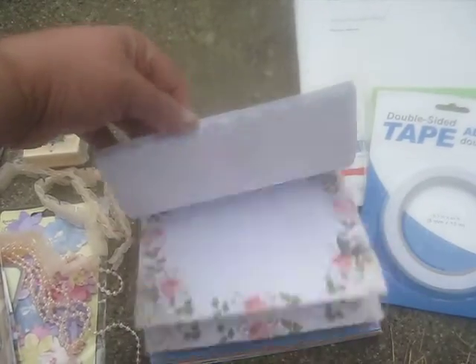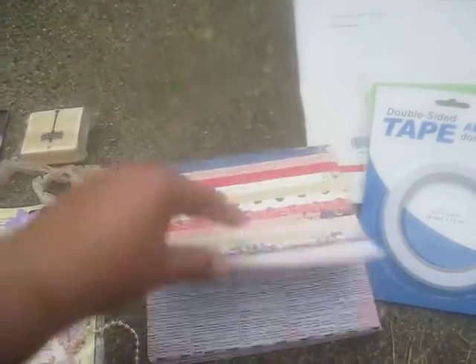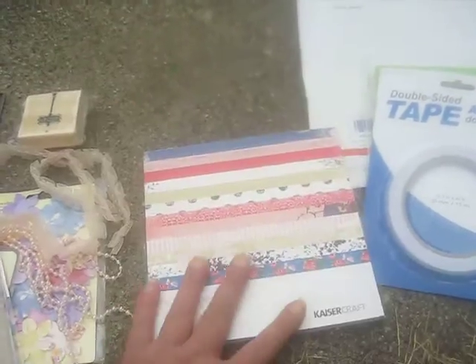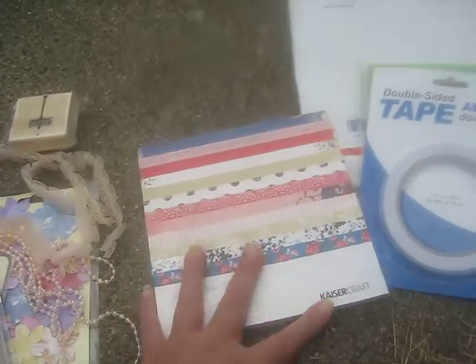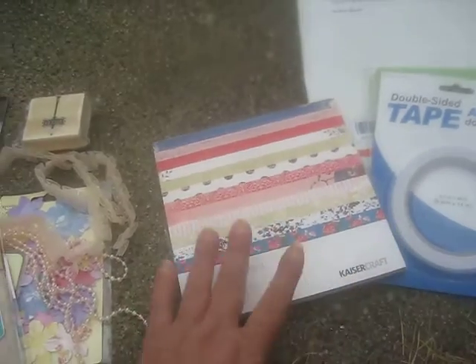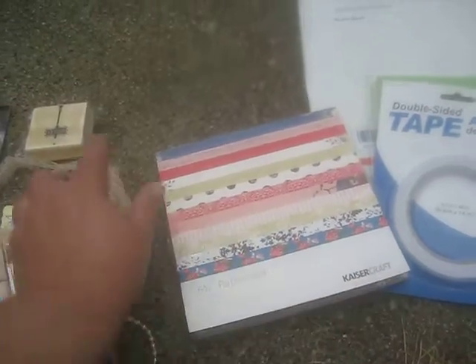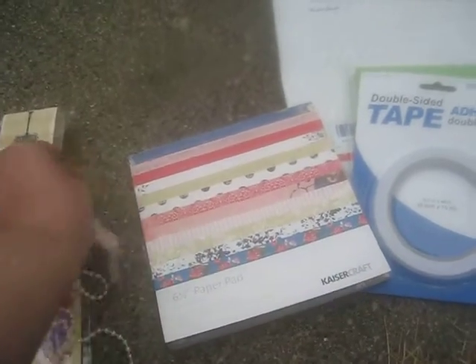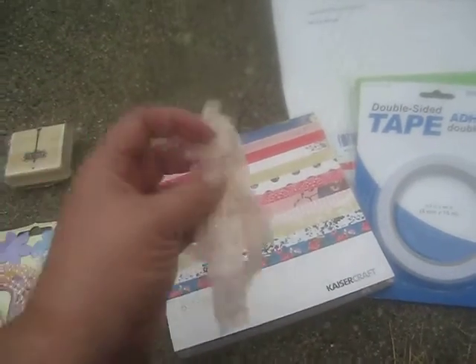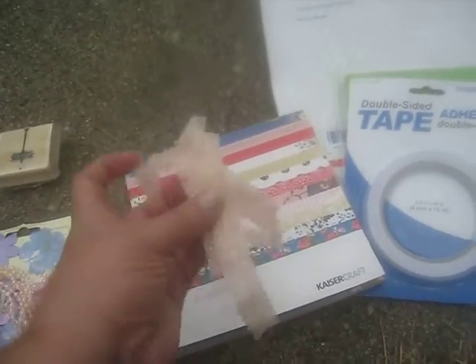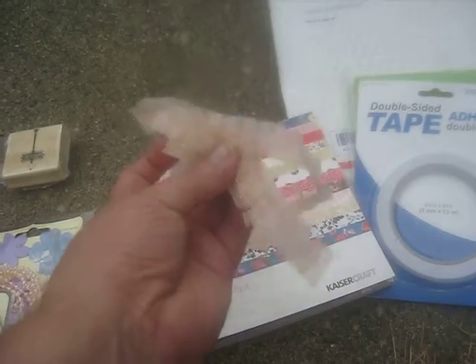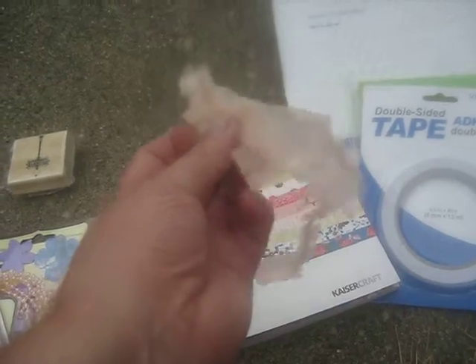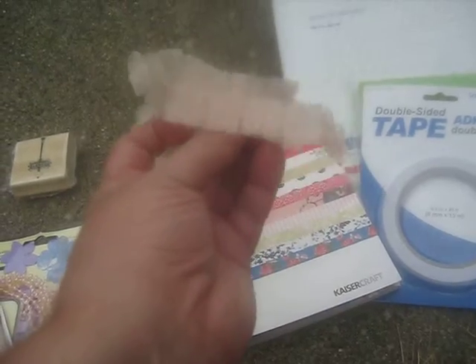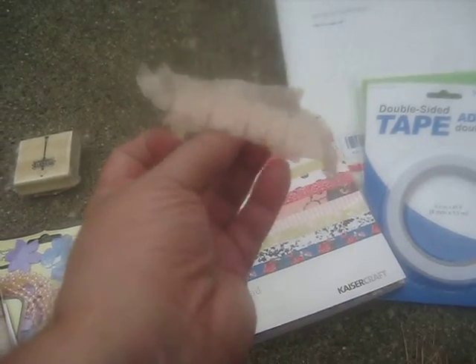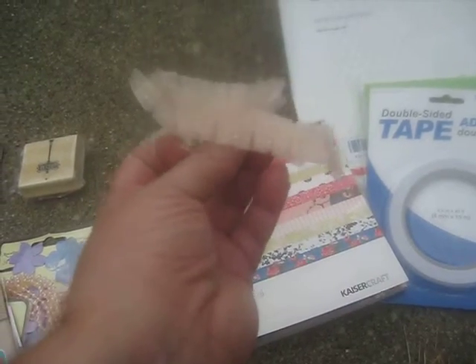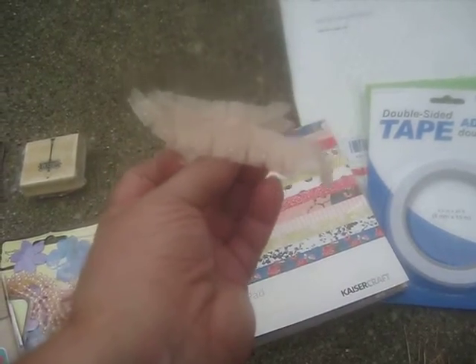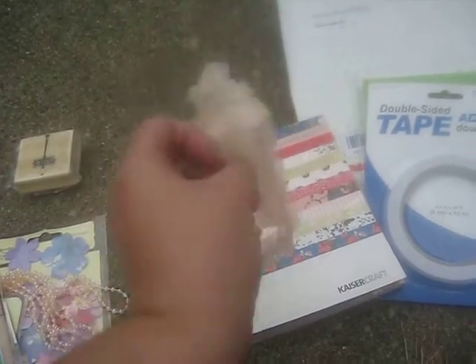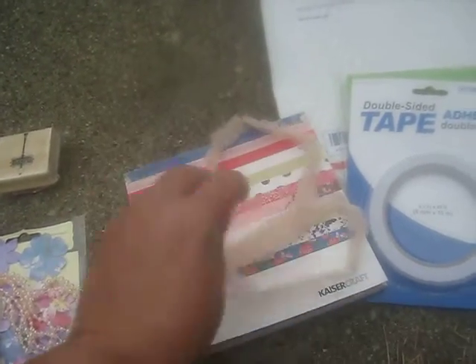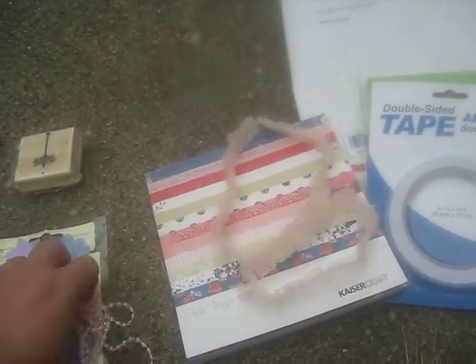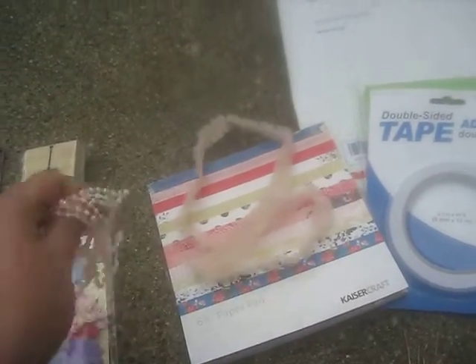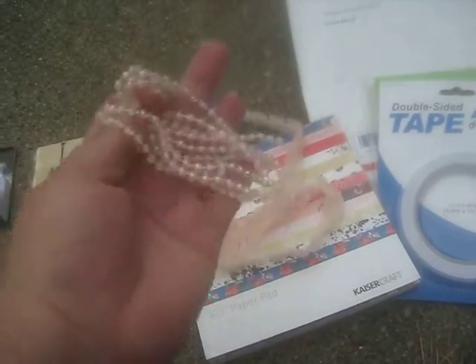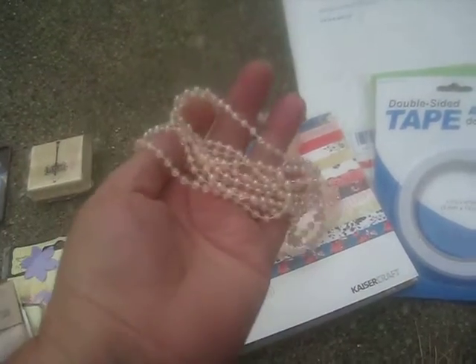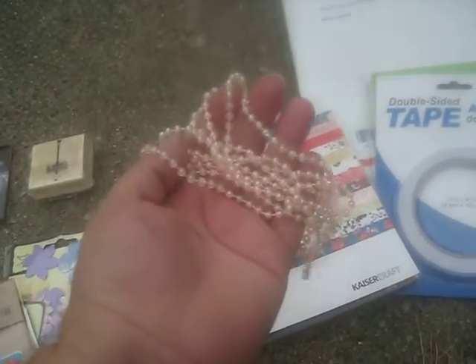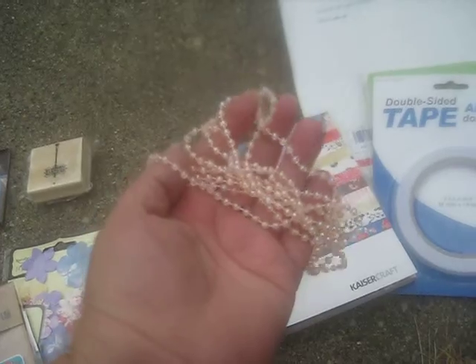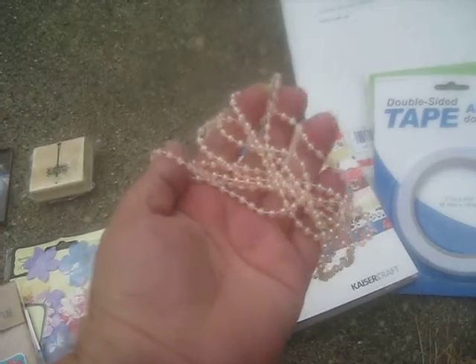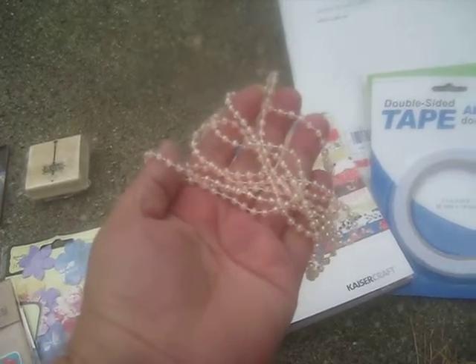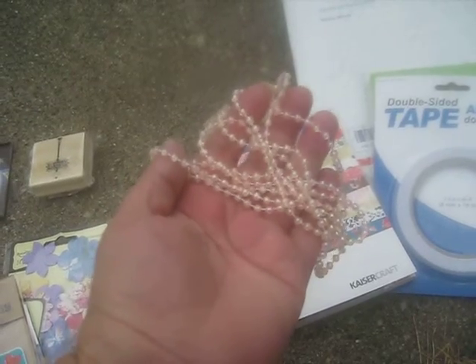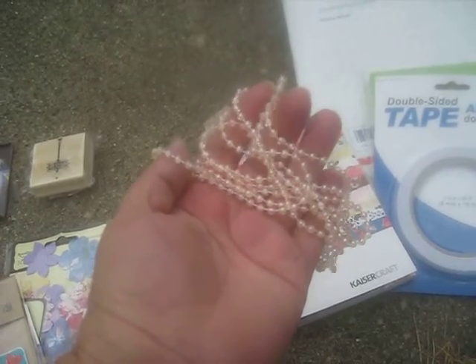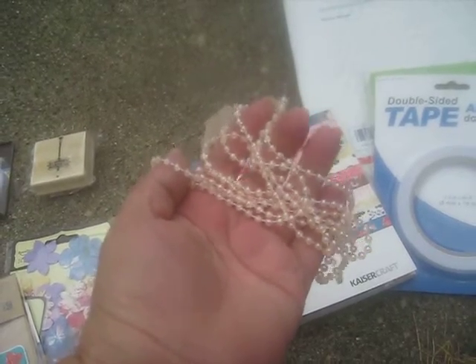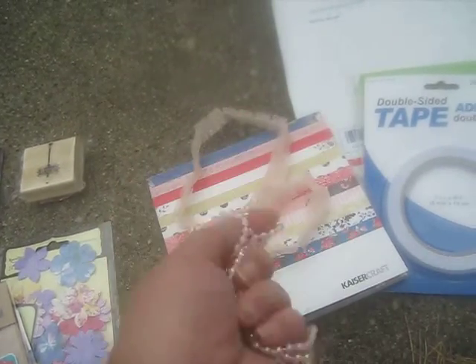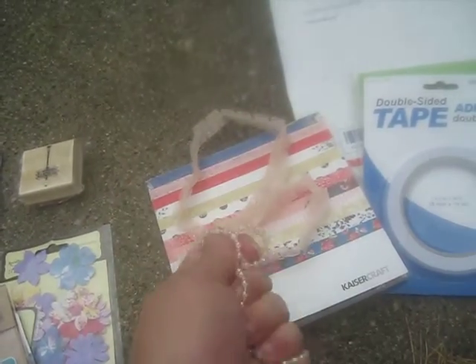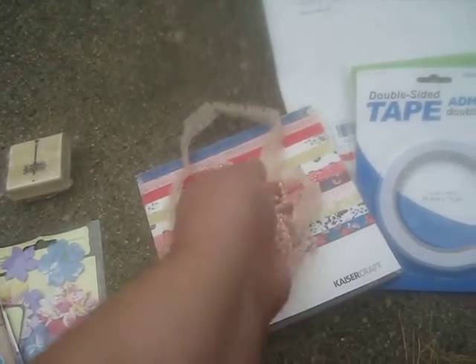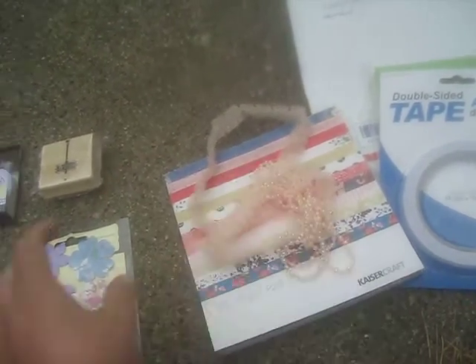Thank you so much, Amy. I love that paper. And then look, she sent this matching trim - that's so pretty. And this matching peach colored beaded trim. Awesome, yay!